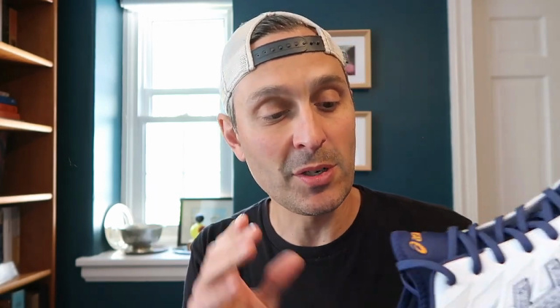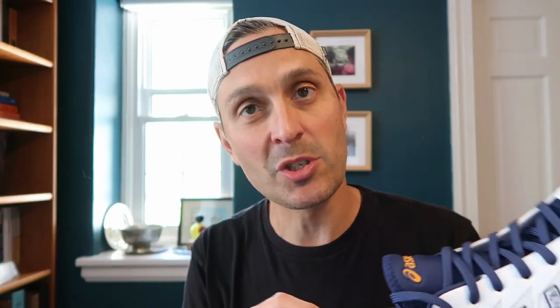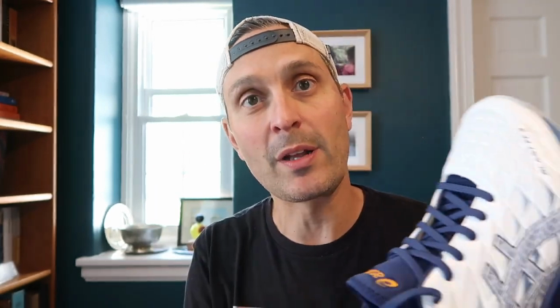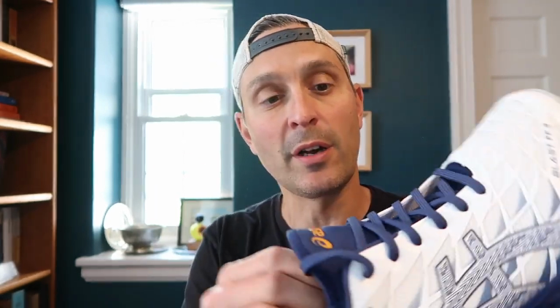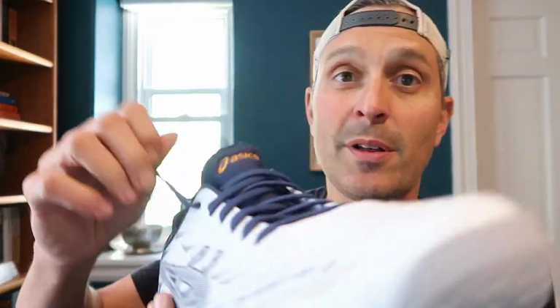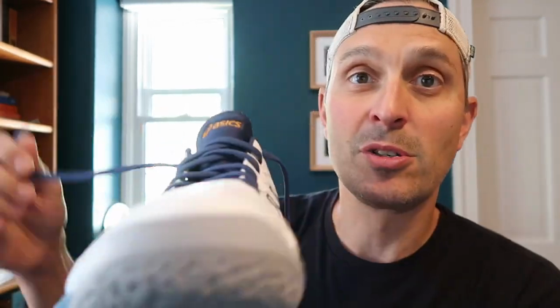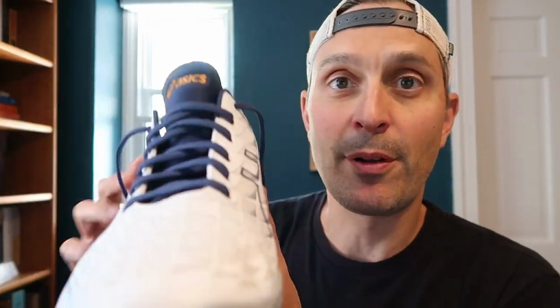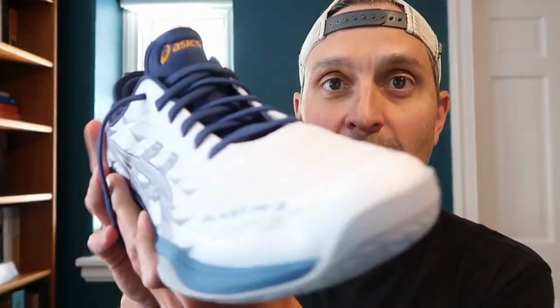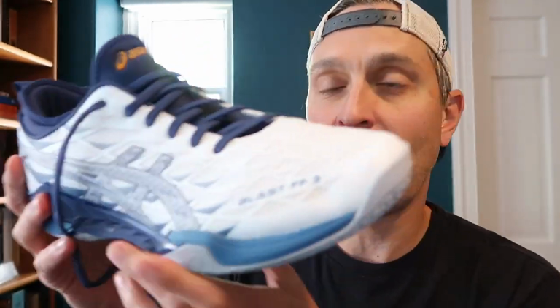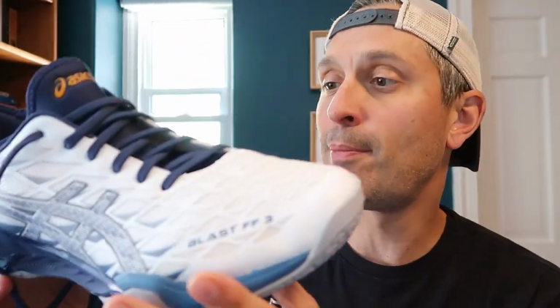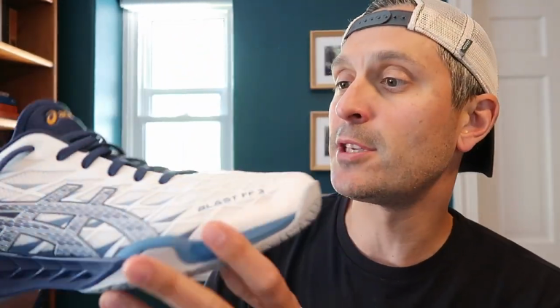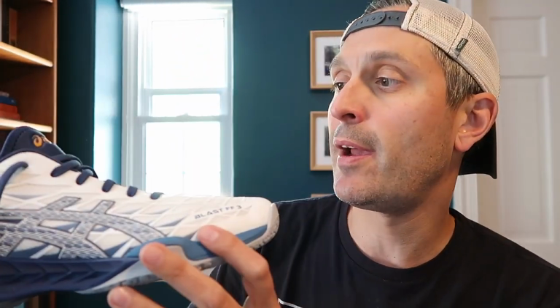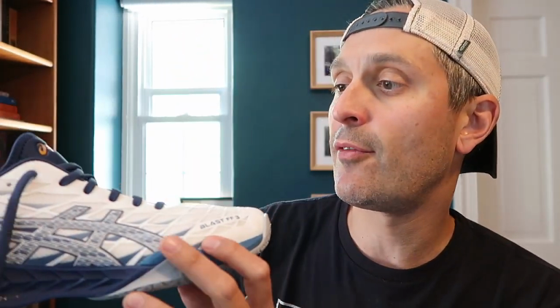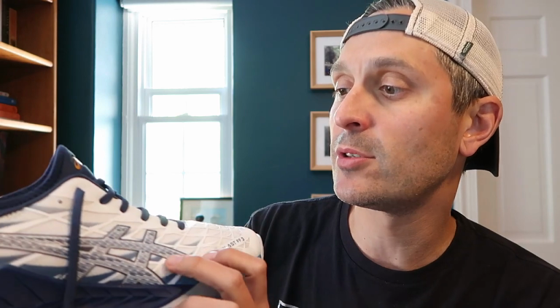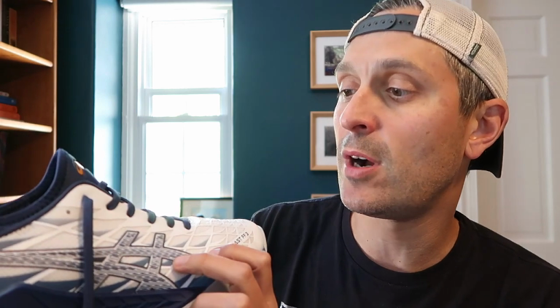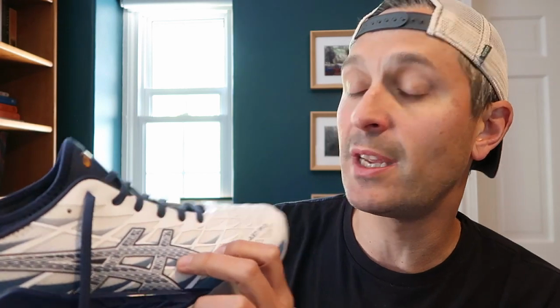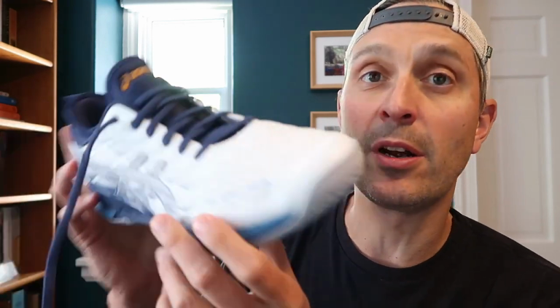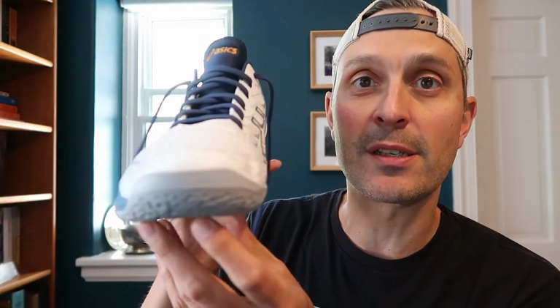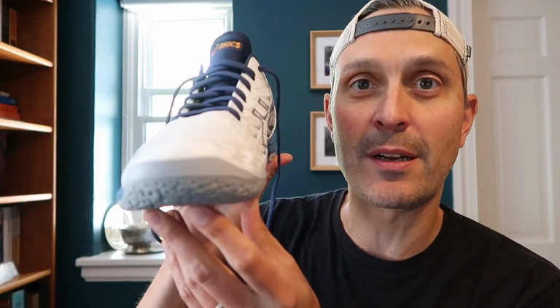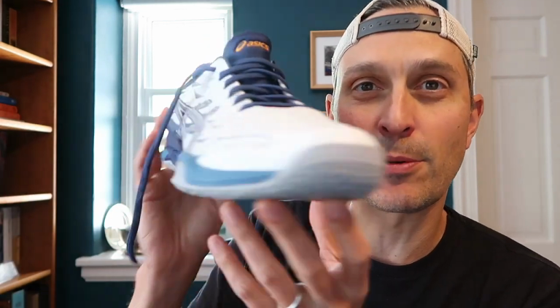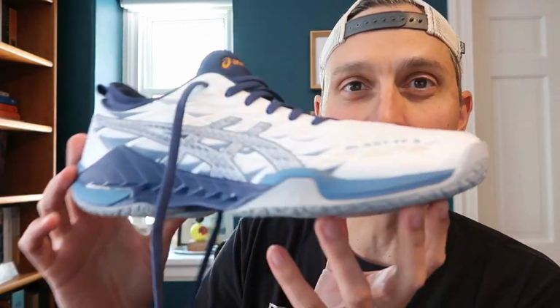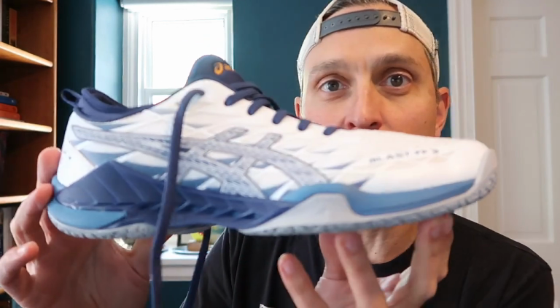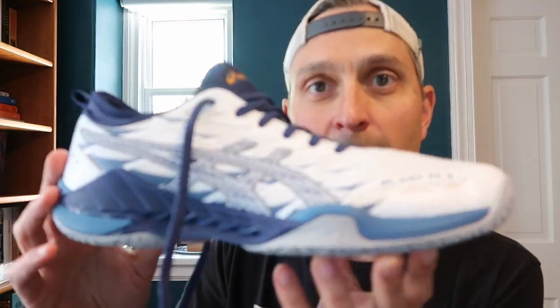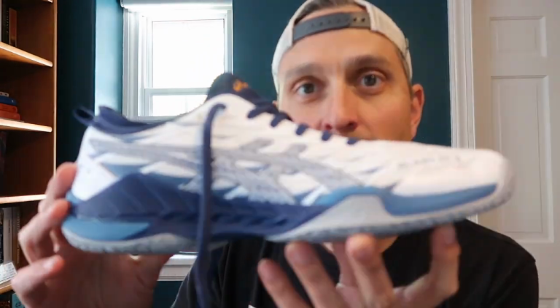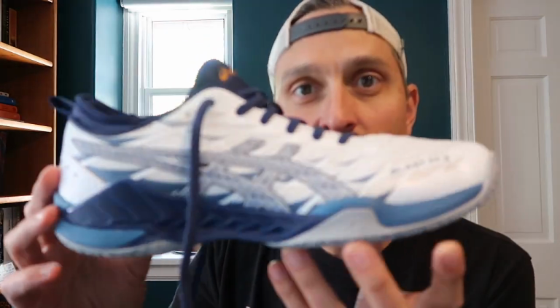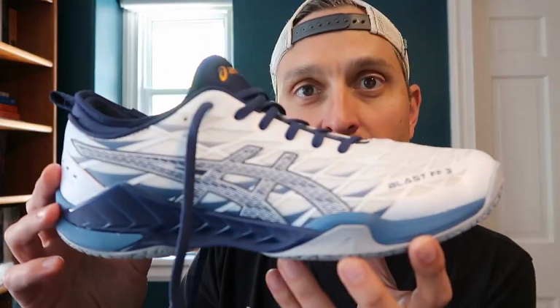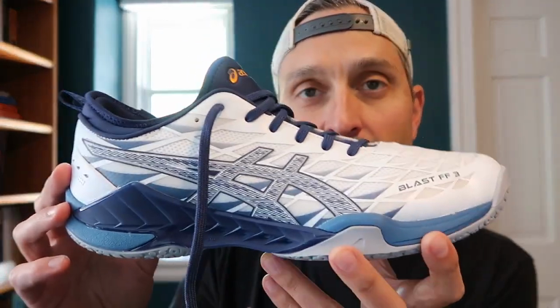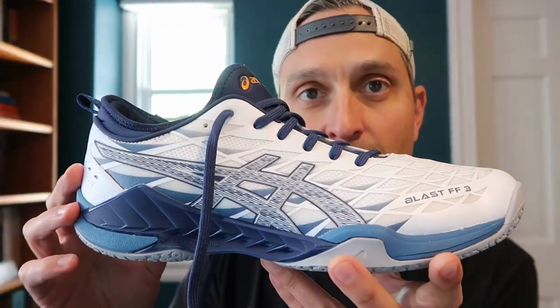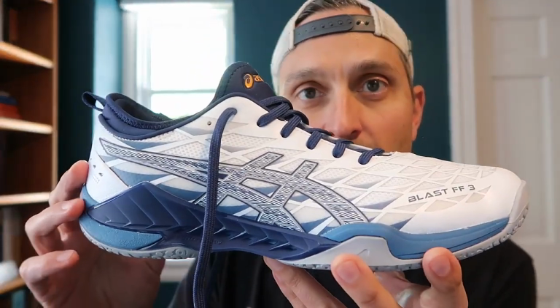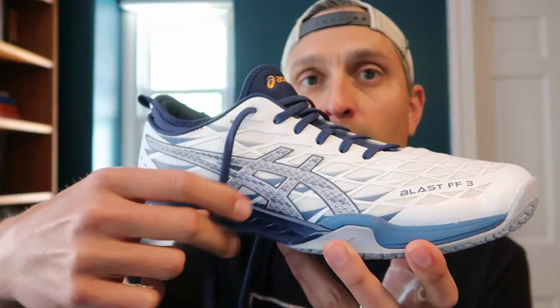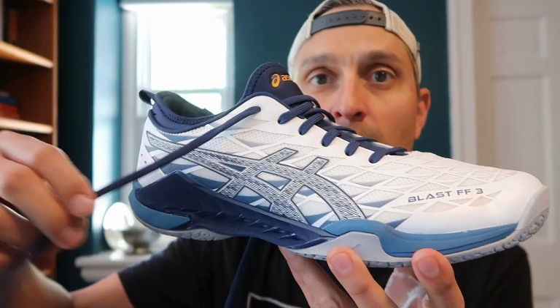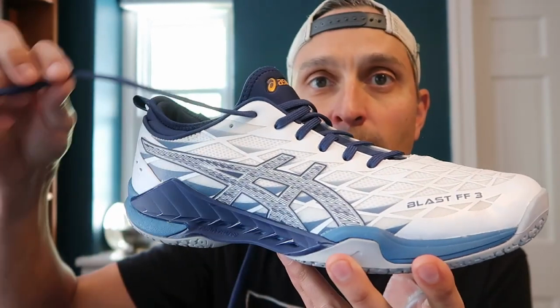I just want to do this quick look while the shoes are pretty fresh. I actually bought this pair from Squash Gear because I like this particular colorway. Squash Galaxy has a different blue colorway.